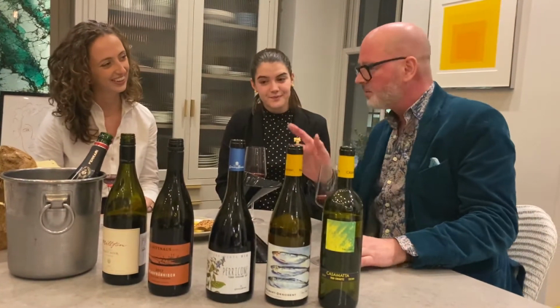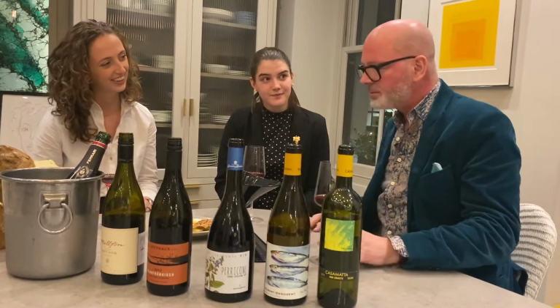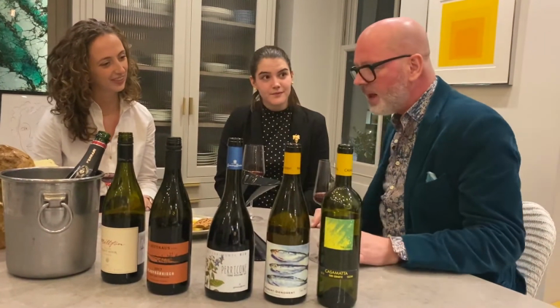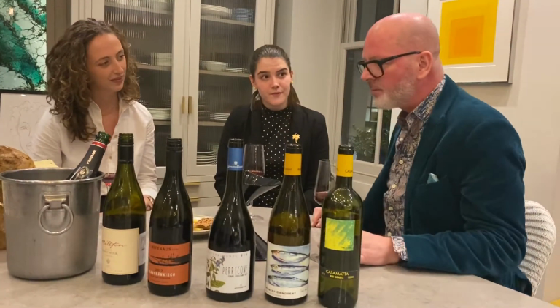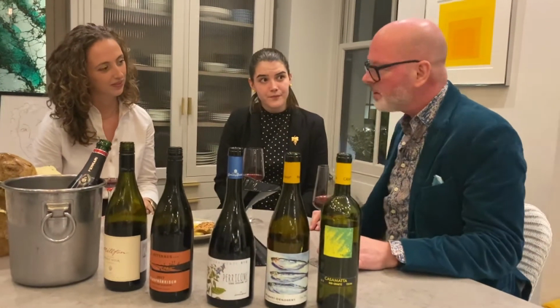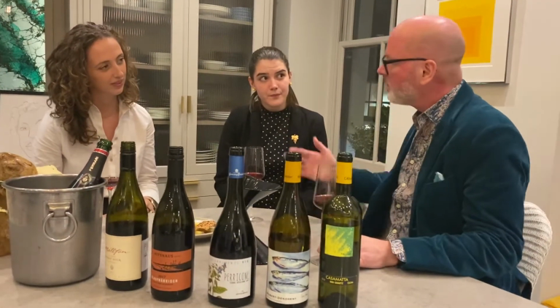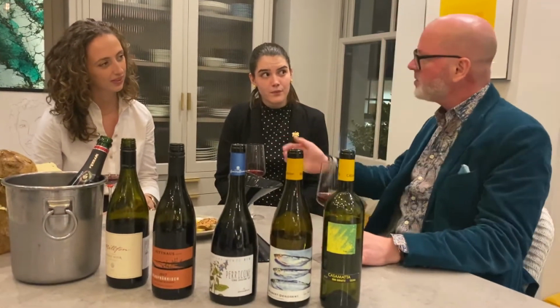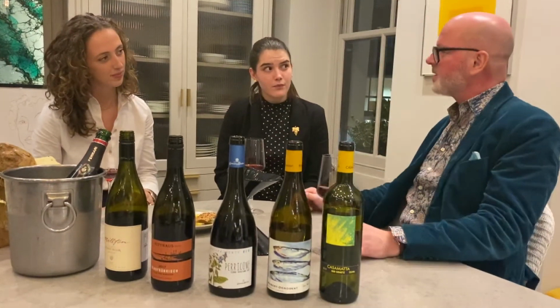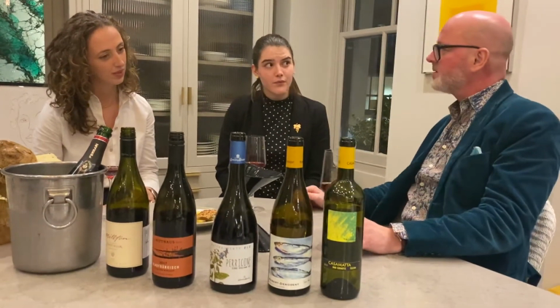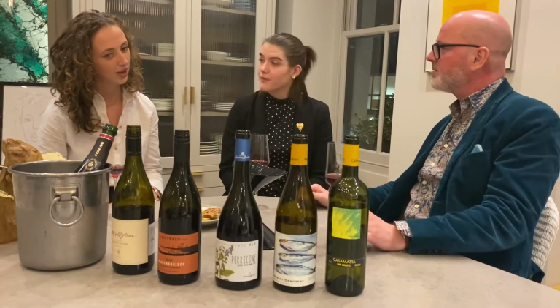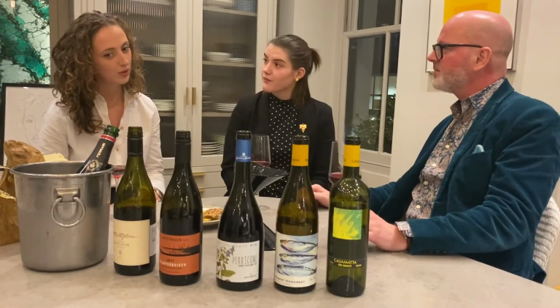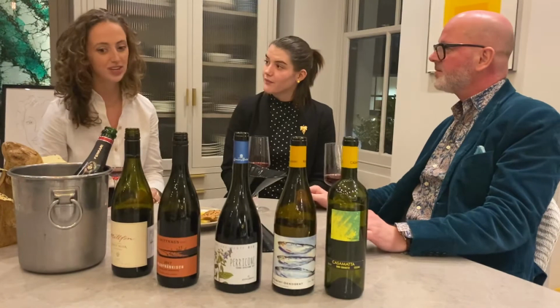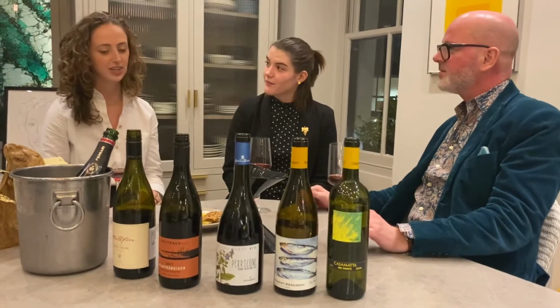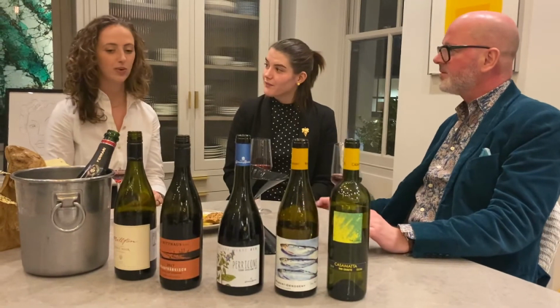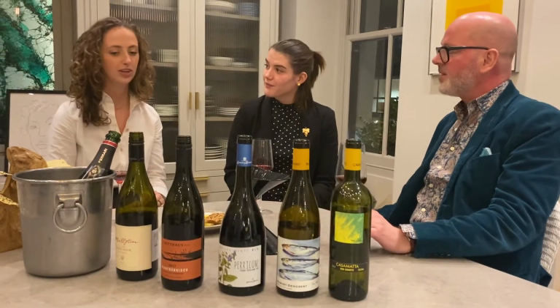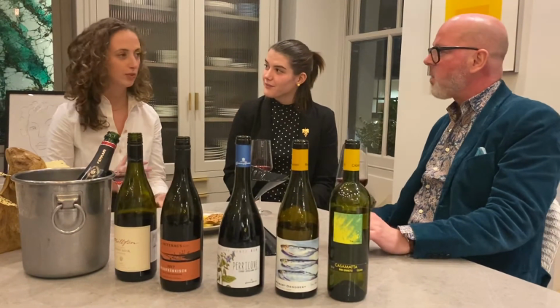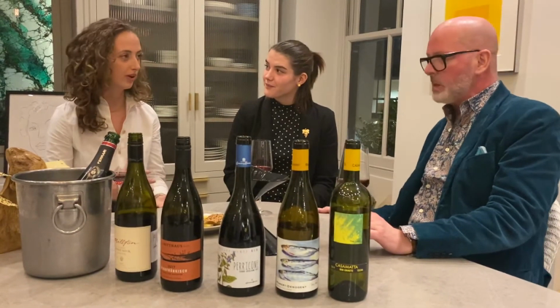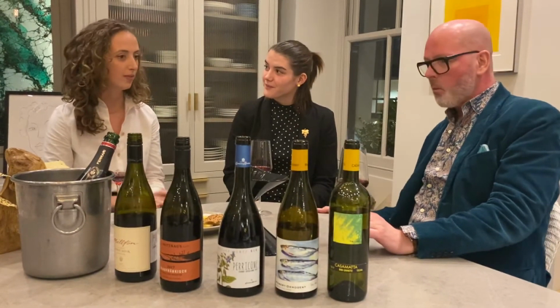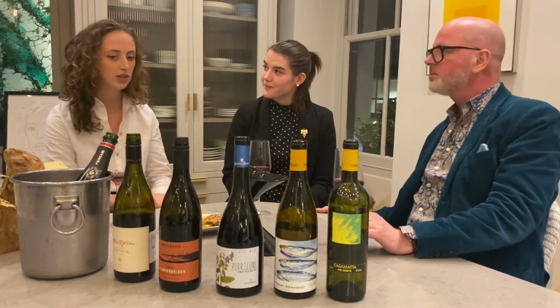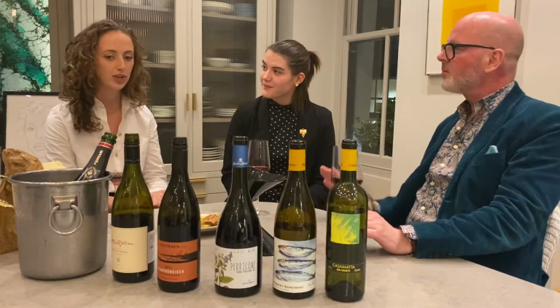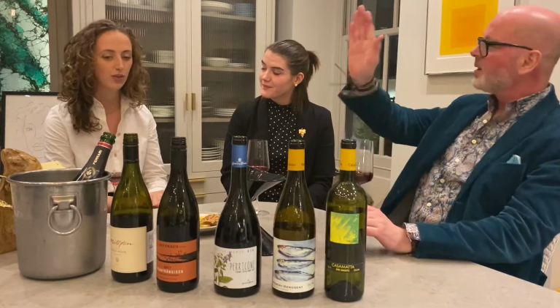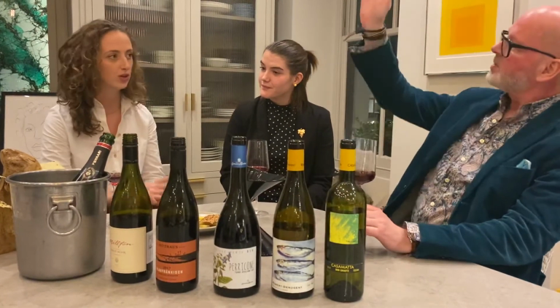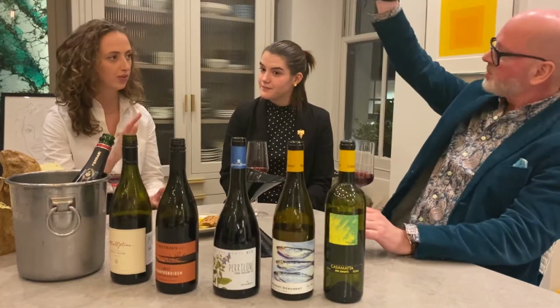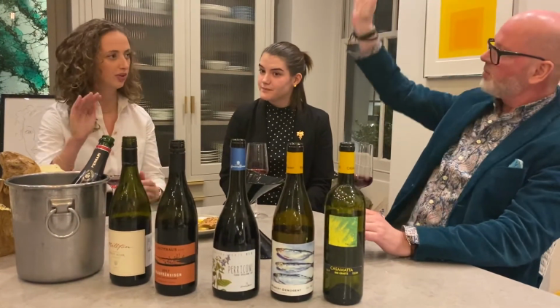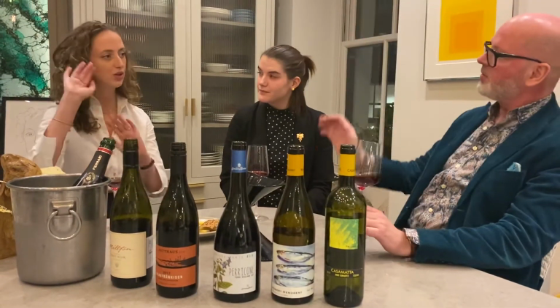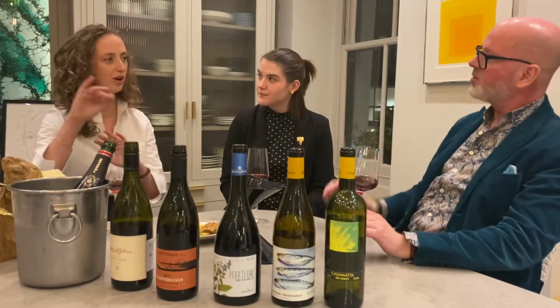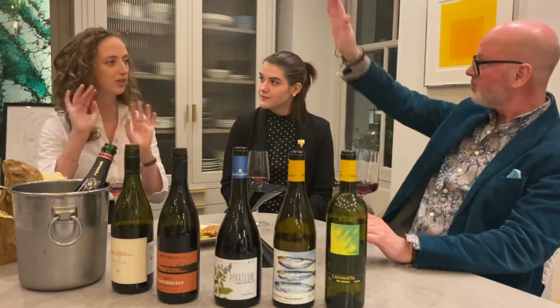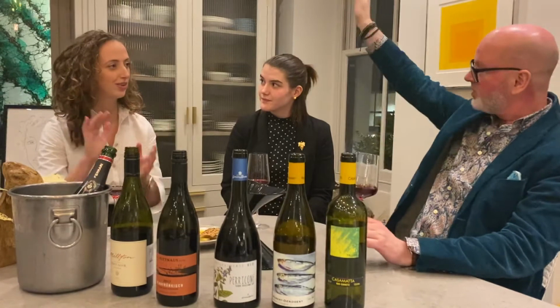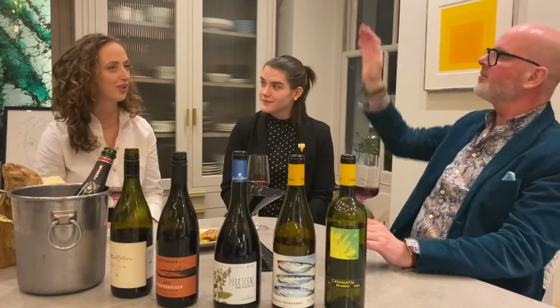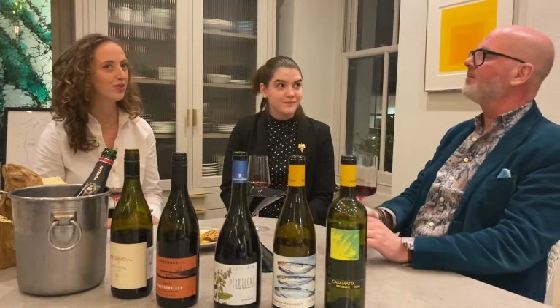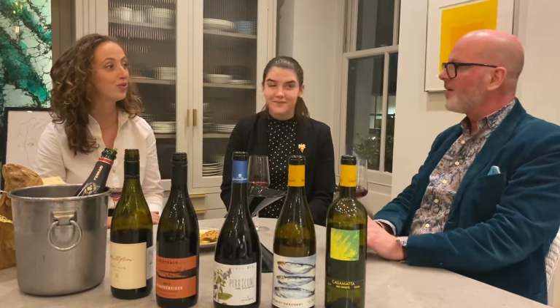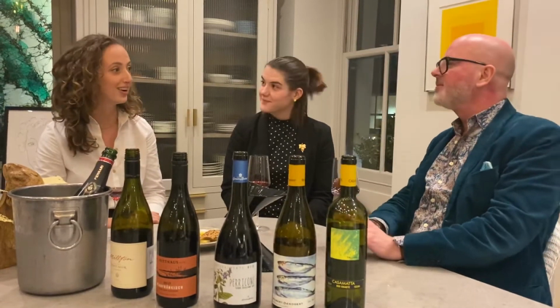So we're in New Zealand. We're in Gisborne, which is a region right at the top, top north, top right of the northern island.